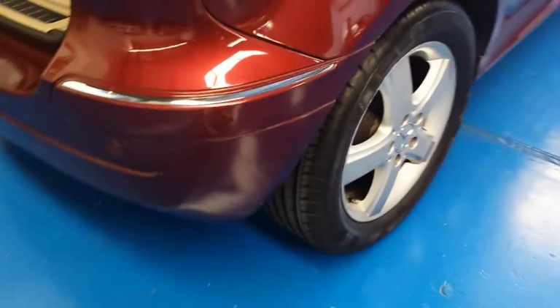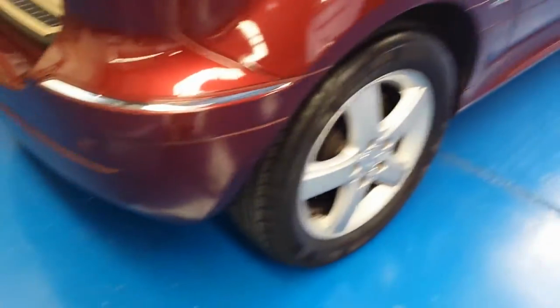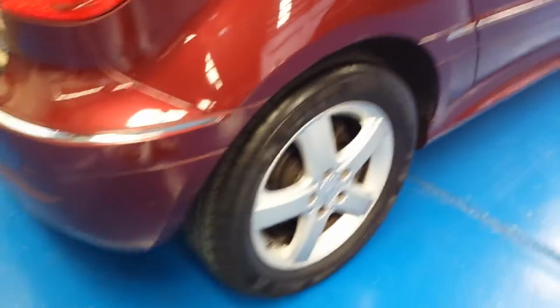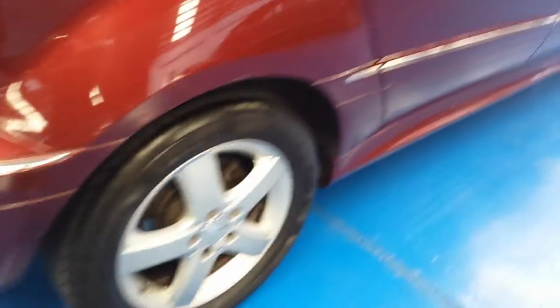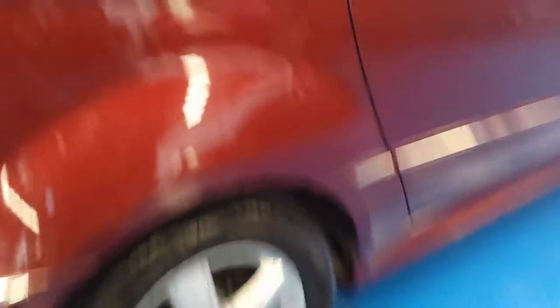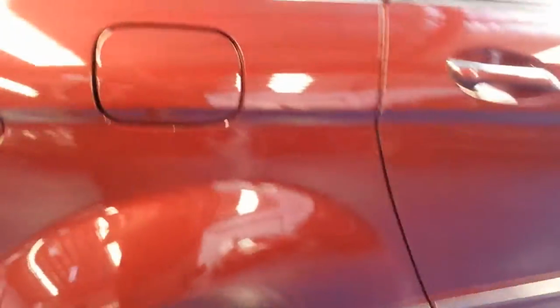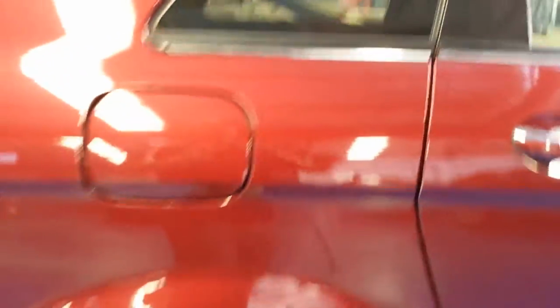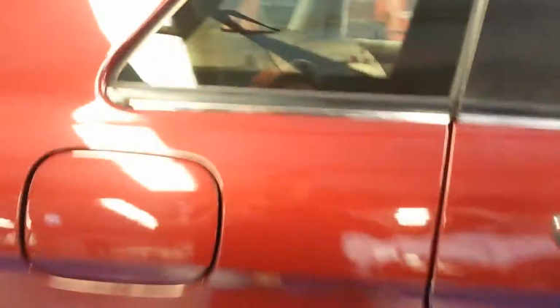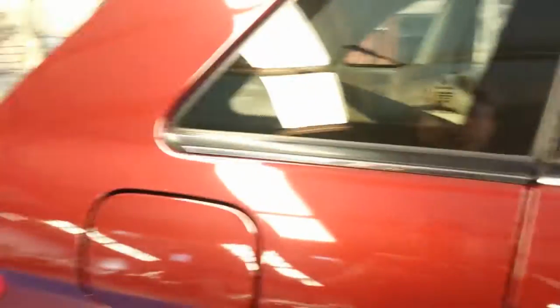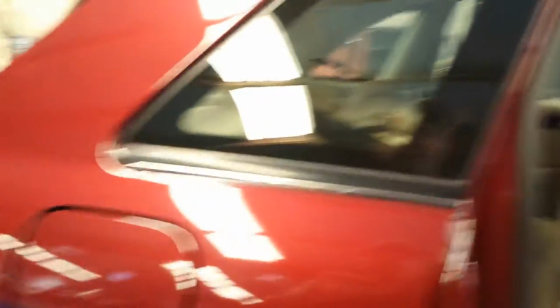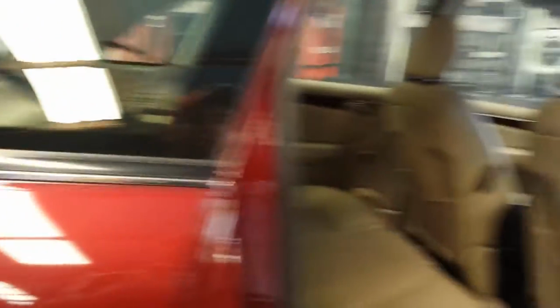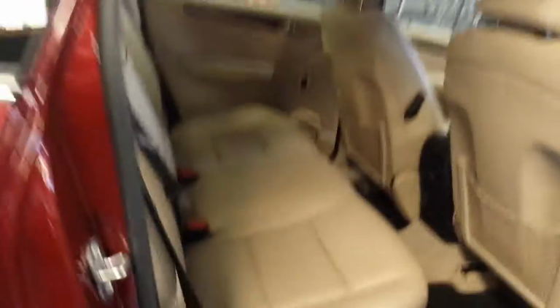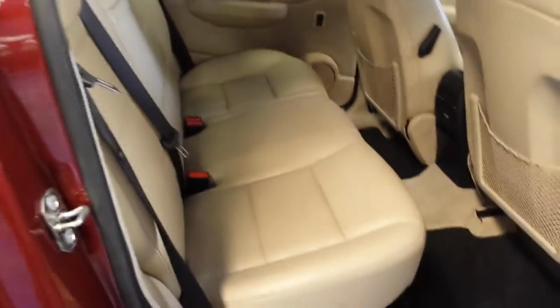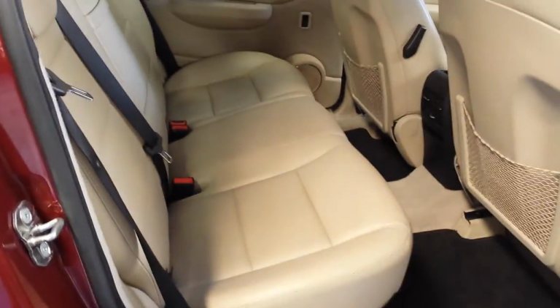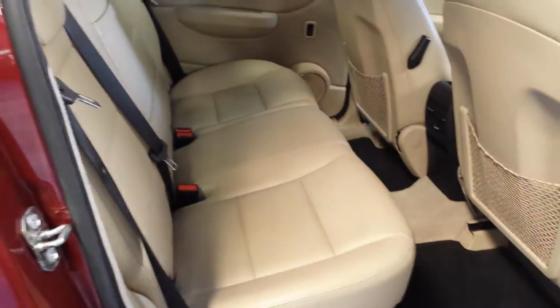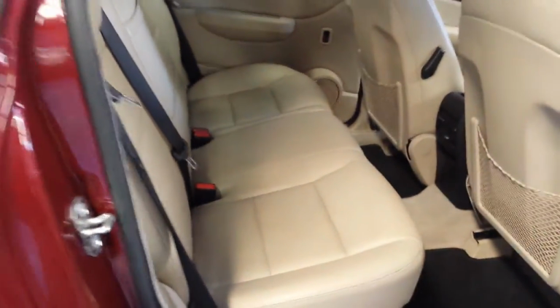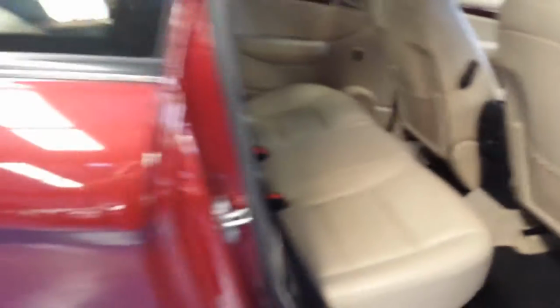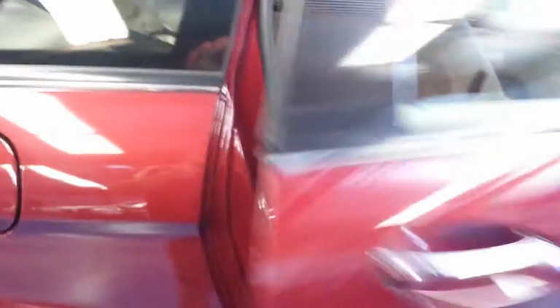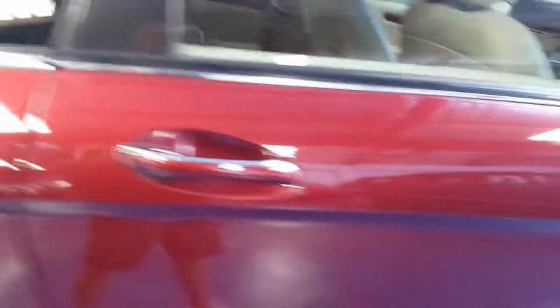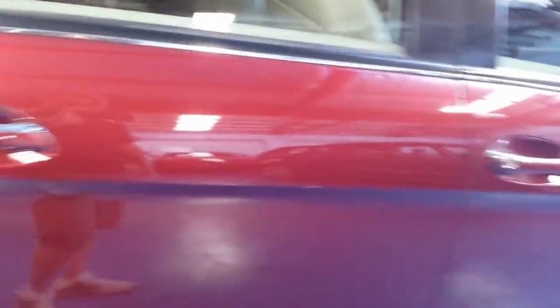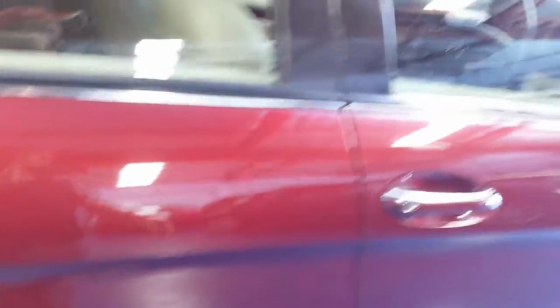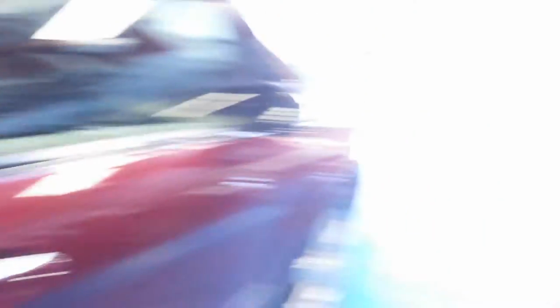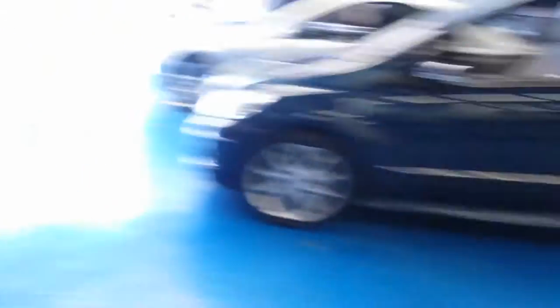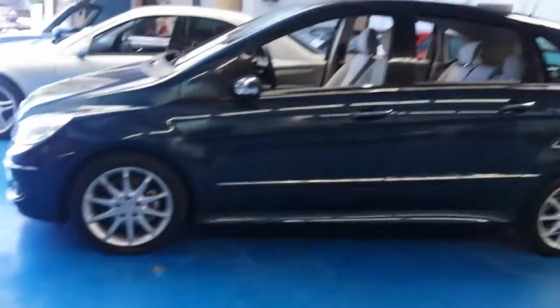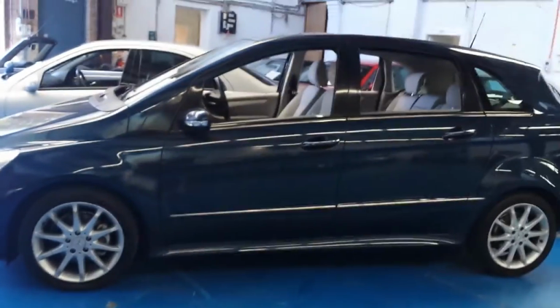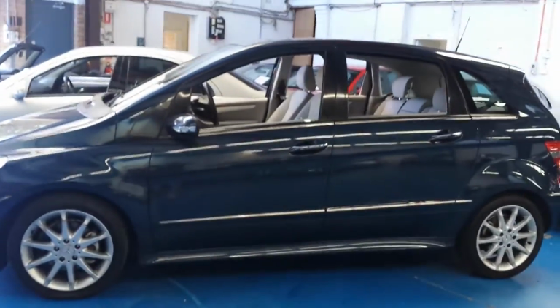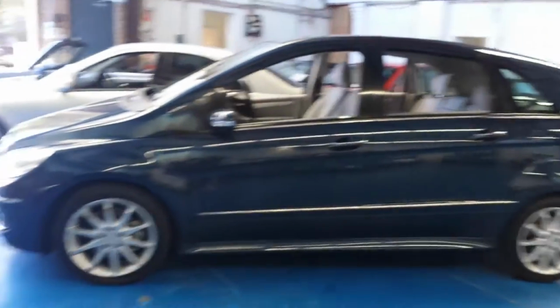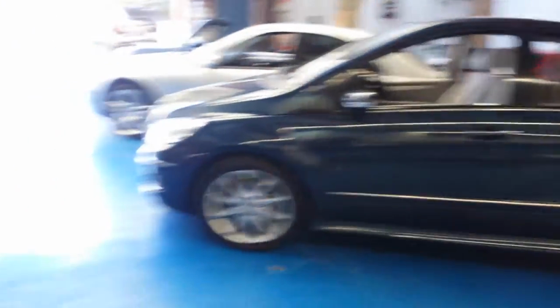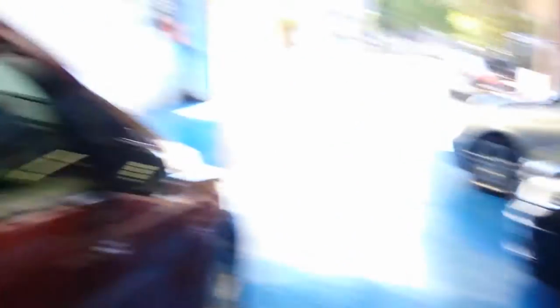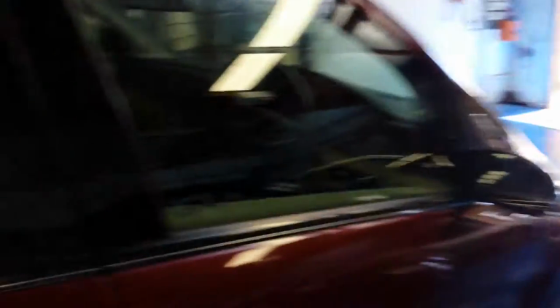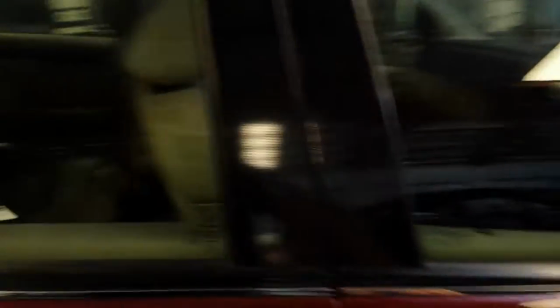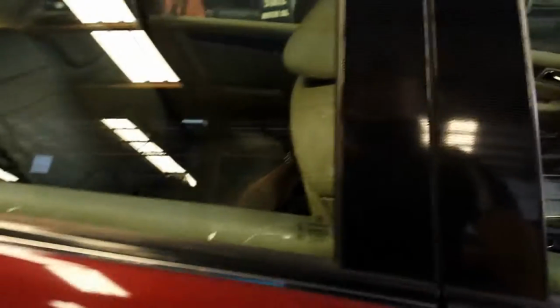The tyres look absolutely brand new. They're Continental Contacts, which are very expensive. We love these cars. As you can see, we have another one — a B180 diesel — which you may have seen on the internet.